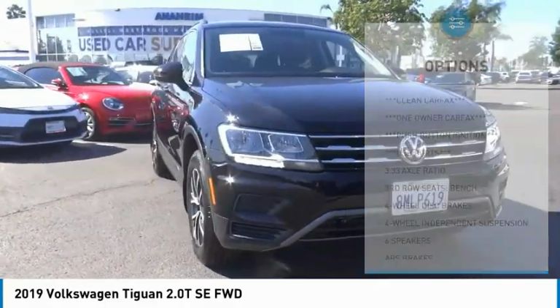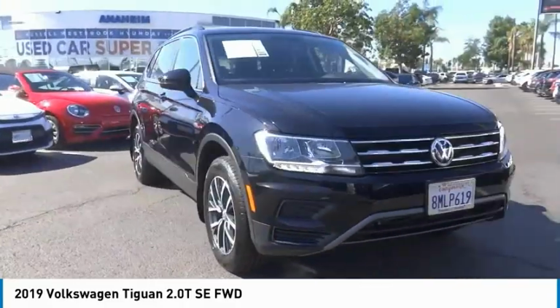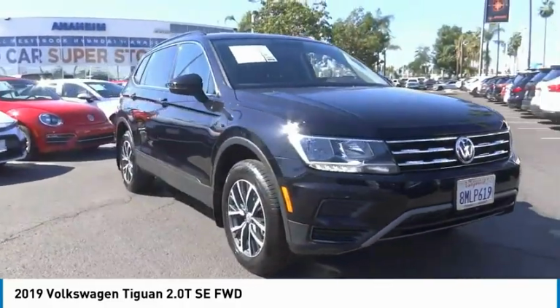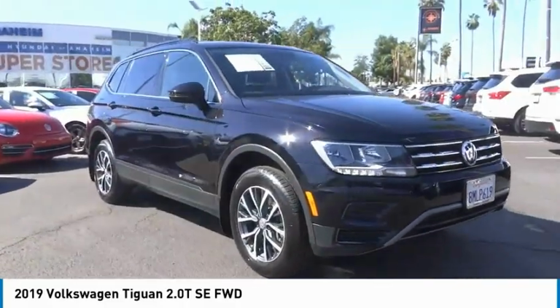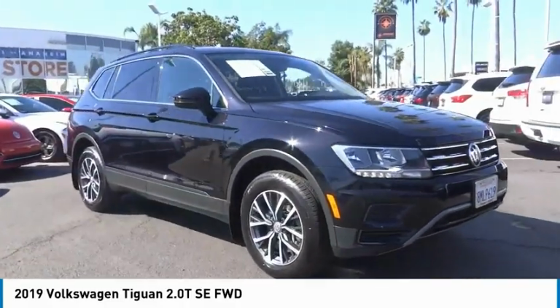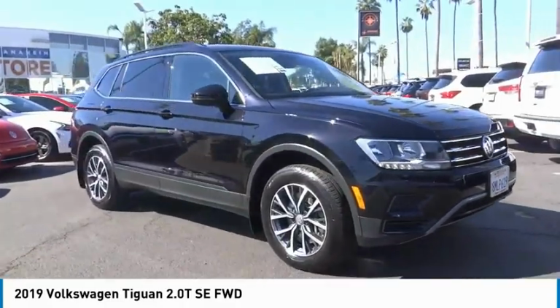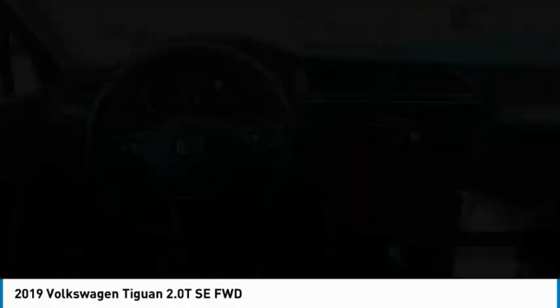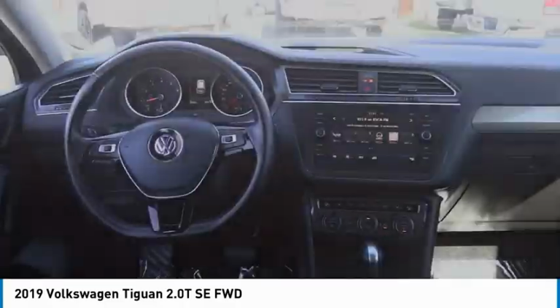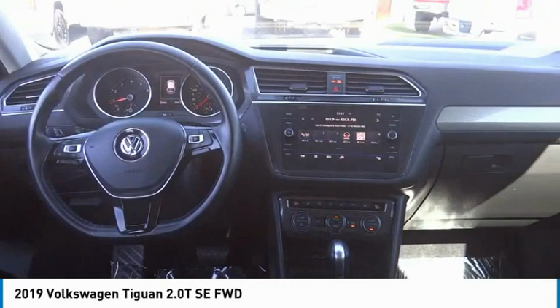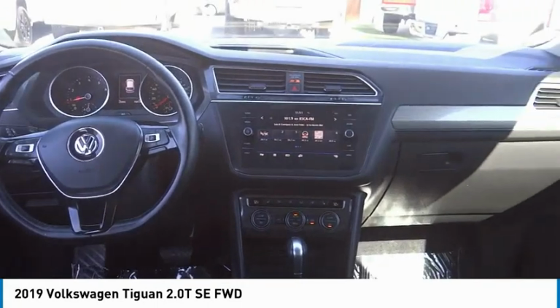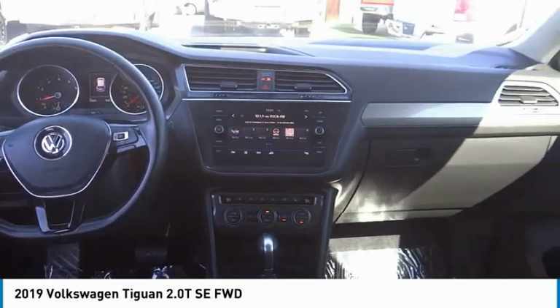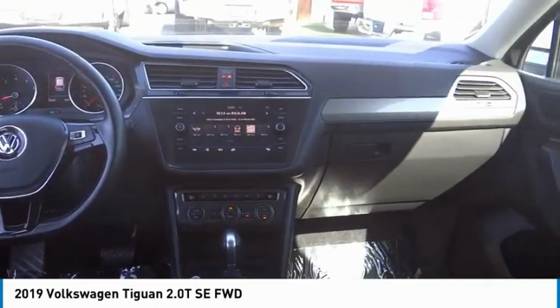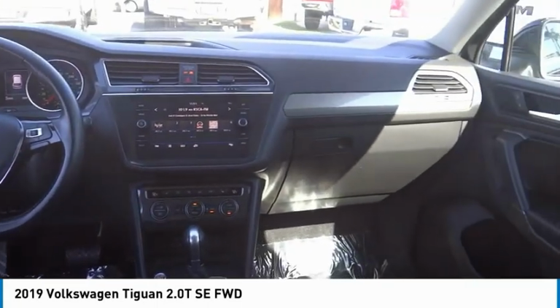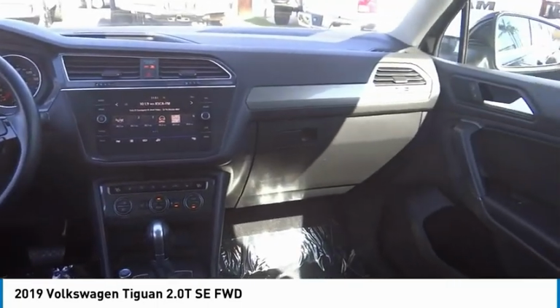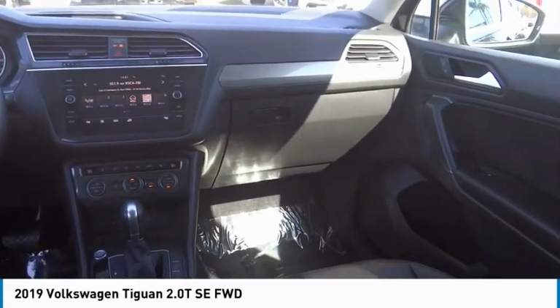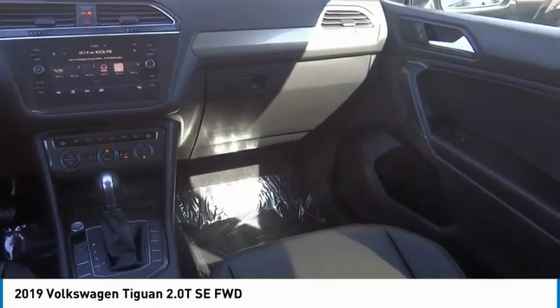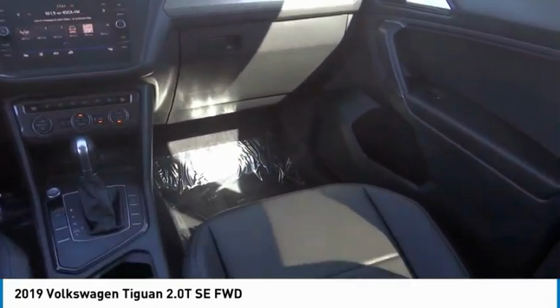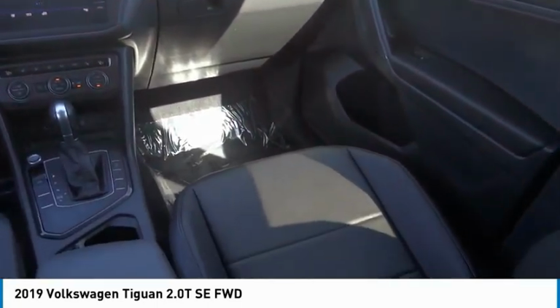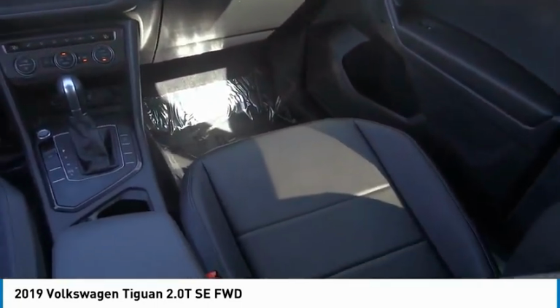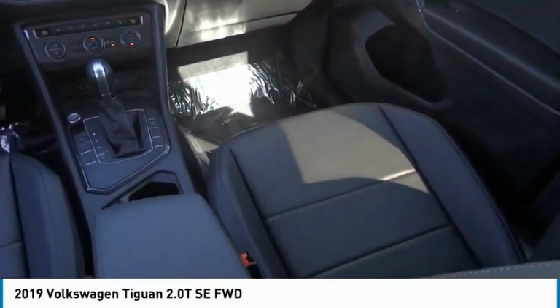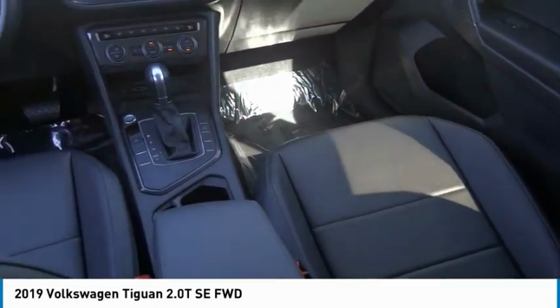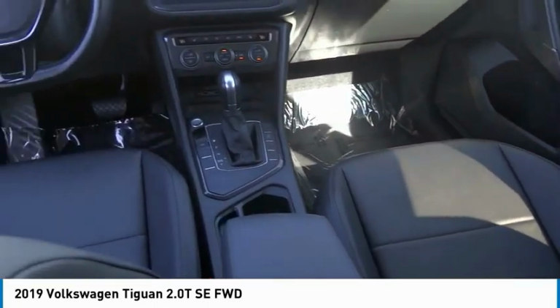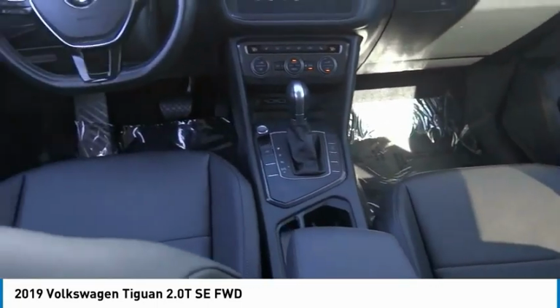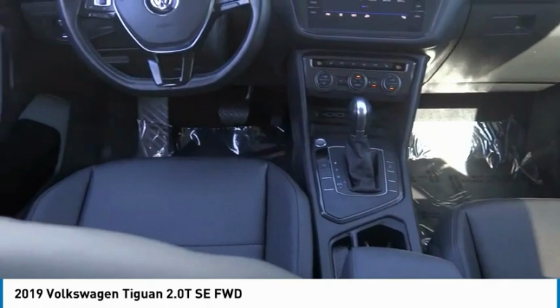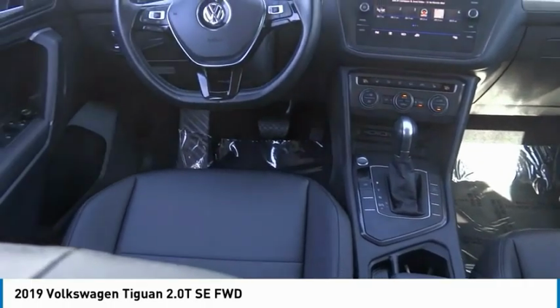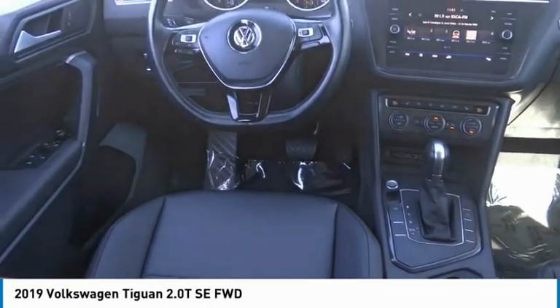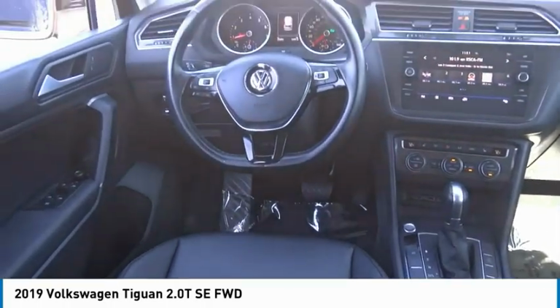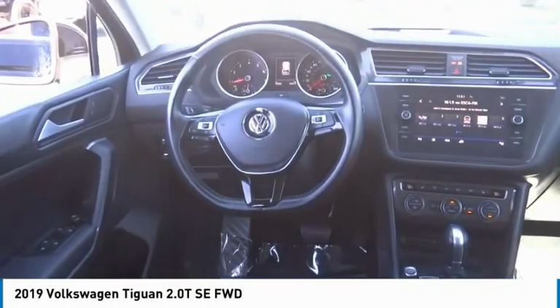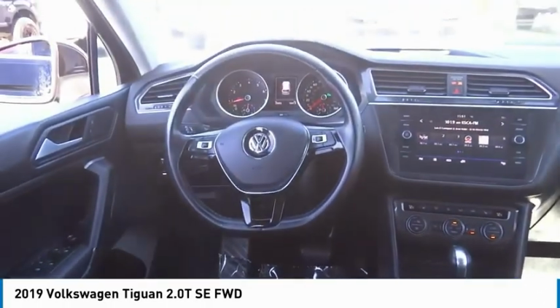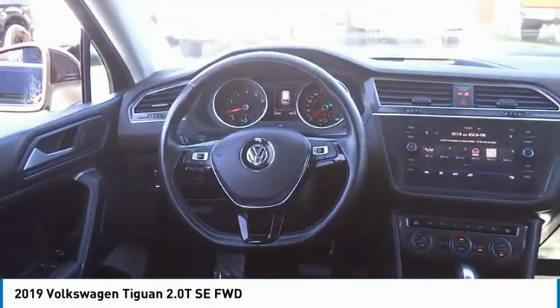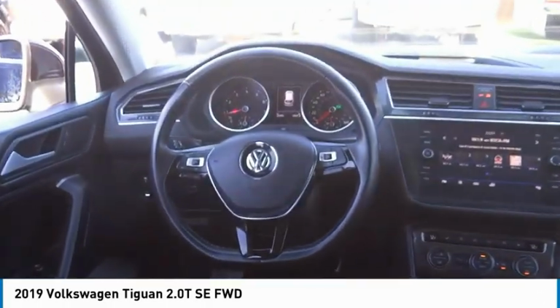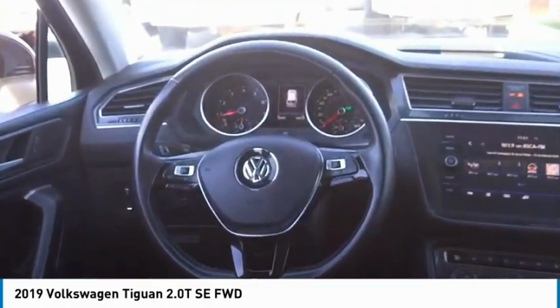Four-wheel disc brakes, speed control, rear window defroster, rear window wiper. This isn't just a vehicle, it's an experience. So stop in for a test drive today.